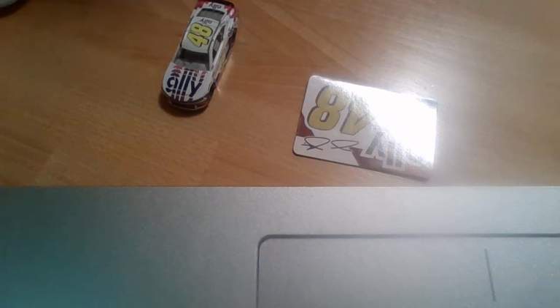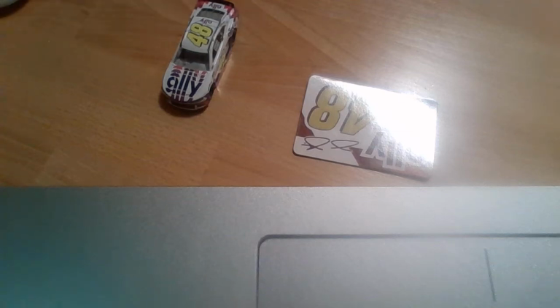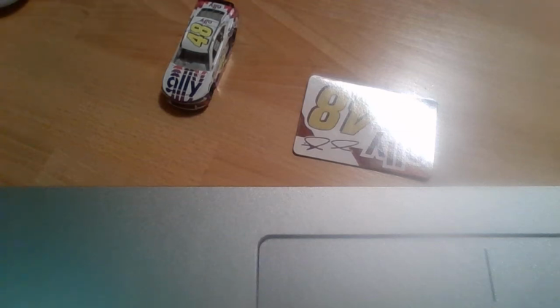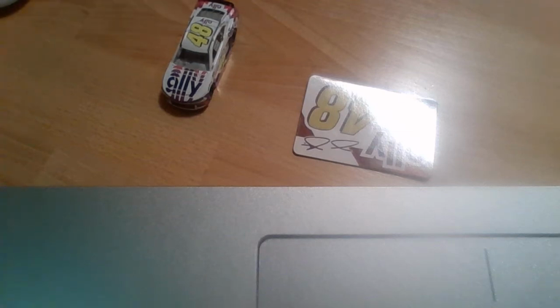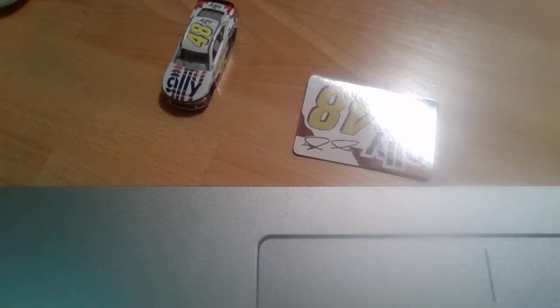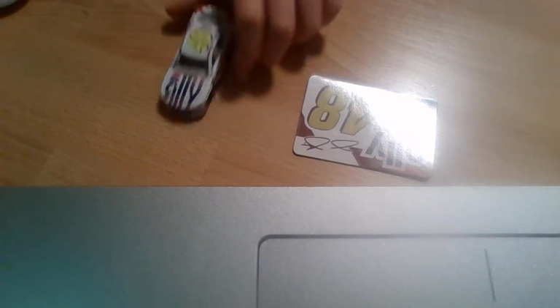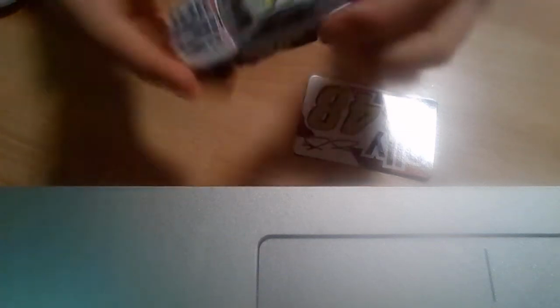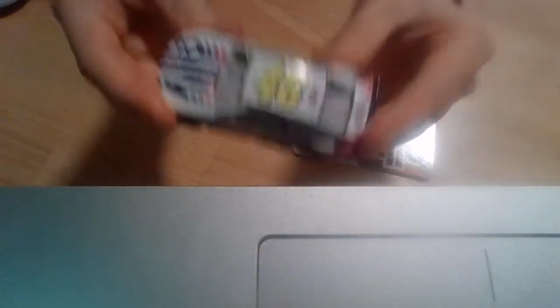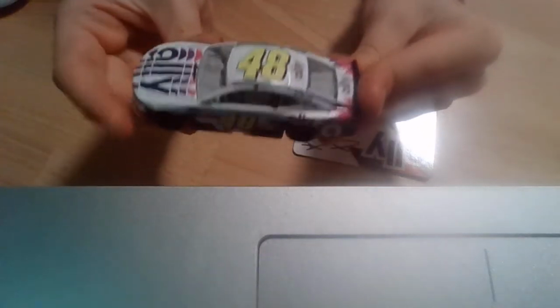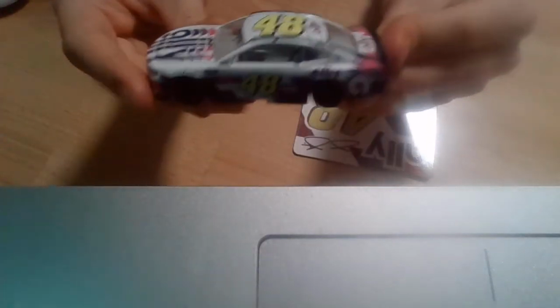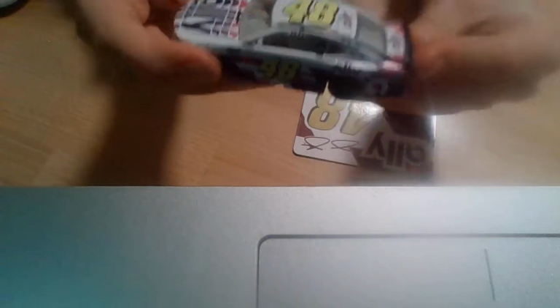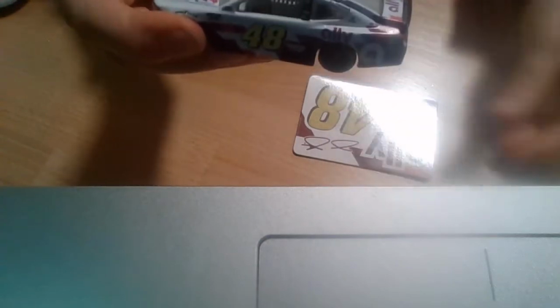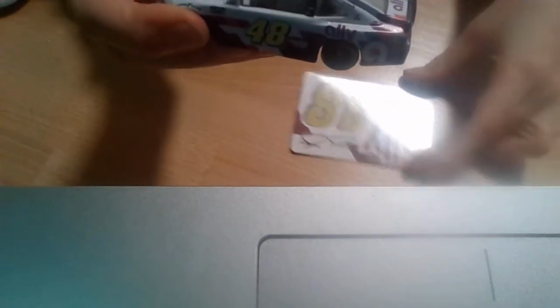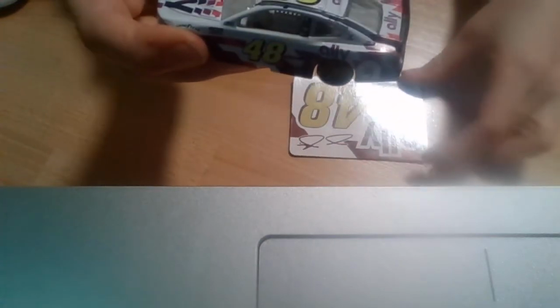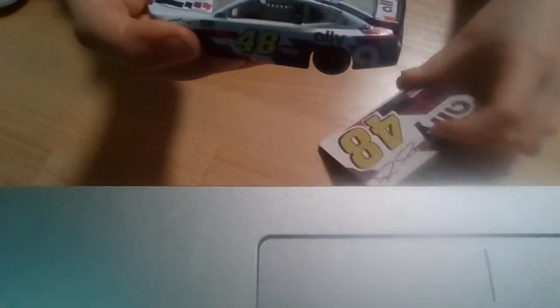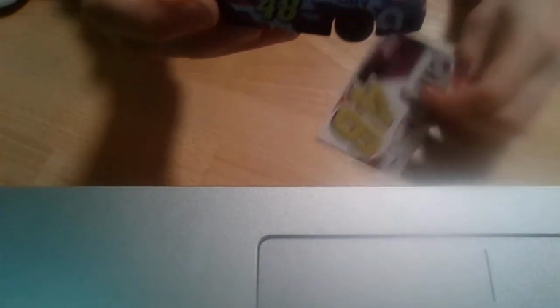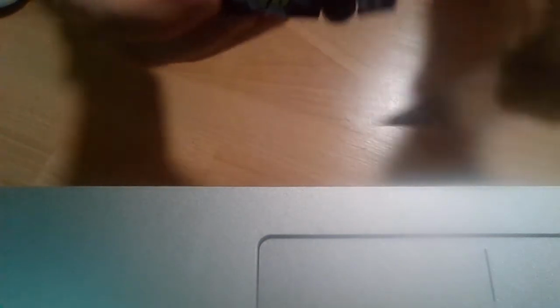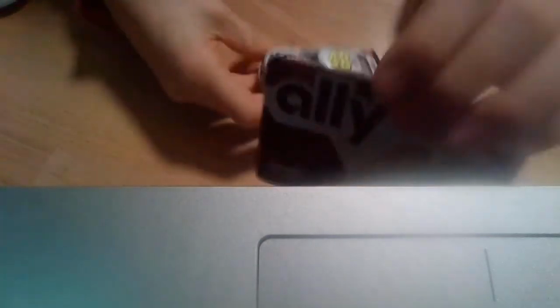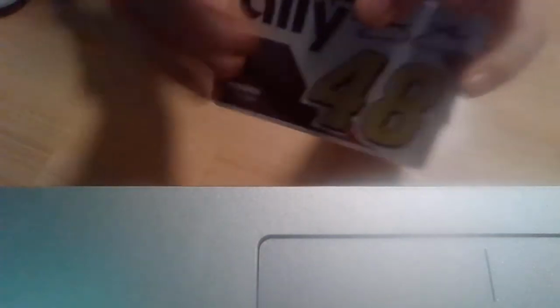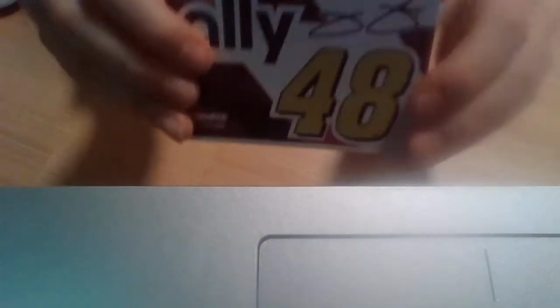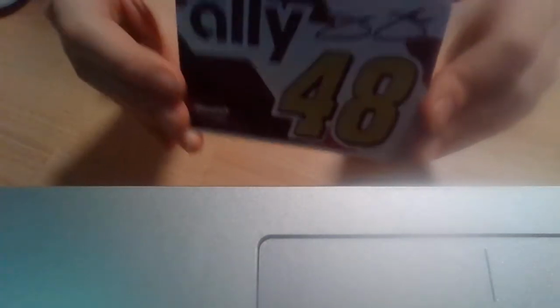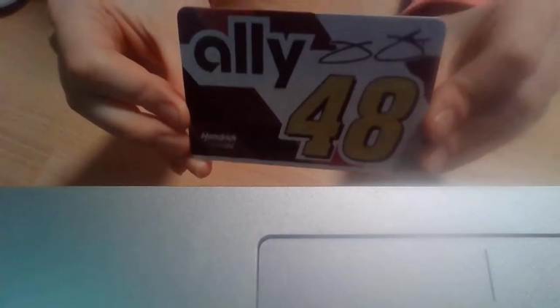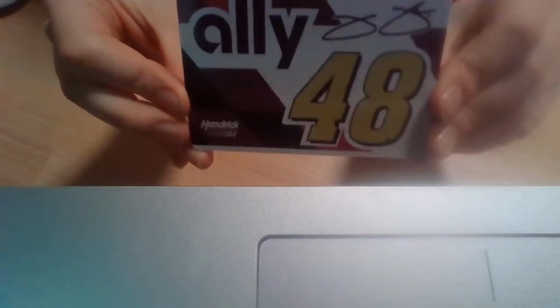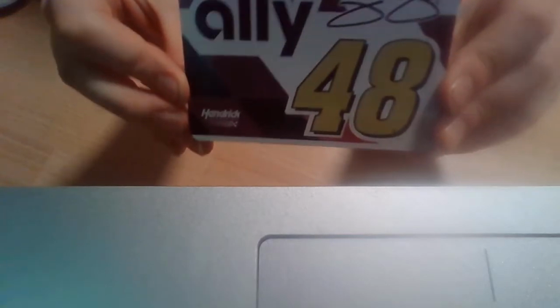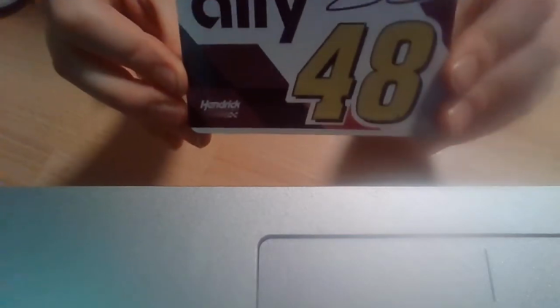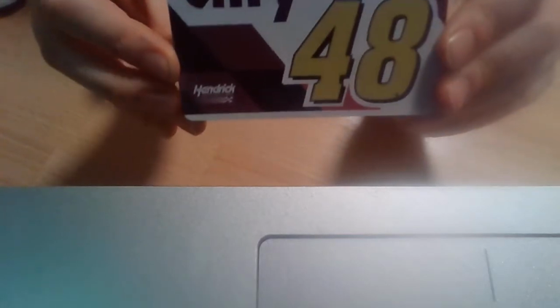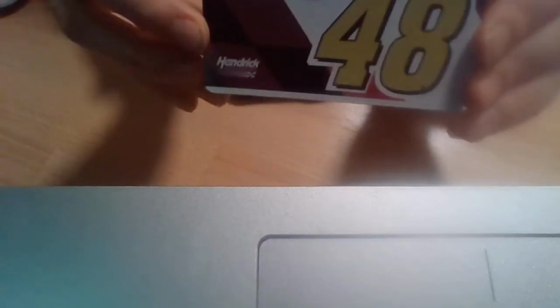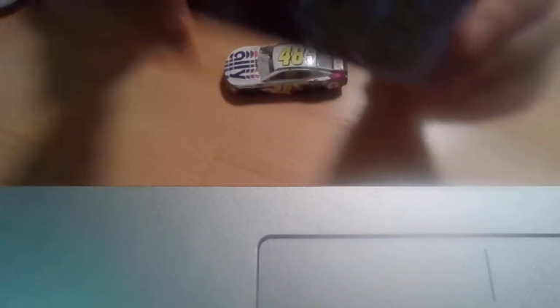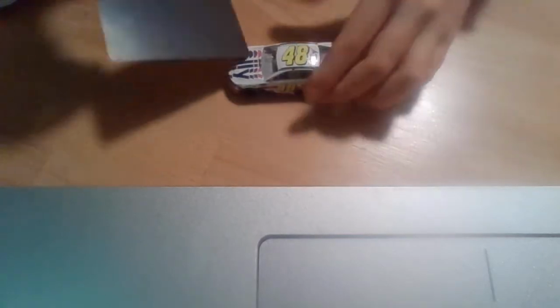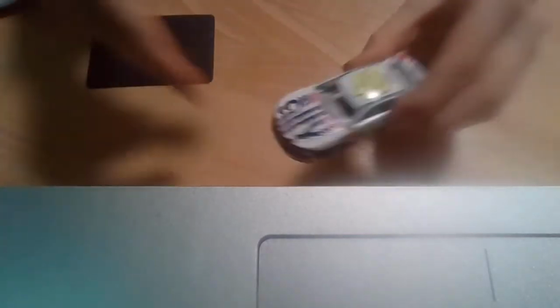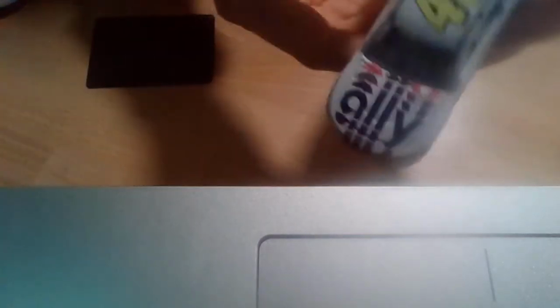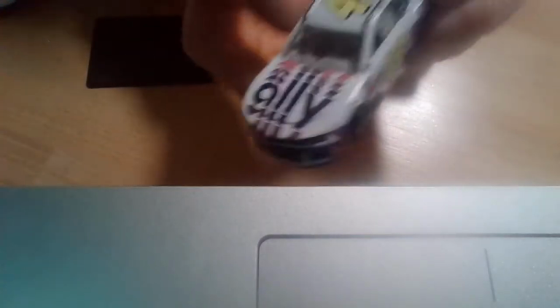Hi guys, MatPat here, and I will be showing you this Alley NASCAR. So, it comes with a magnet, and it's number 48. It's so cool.